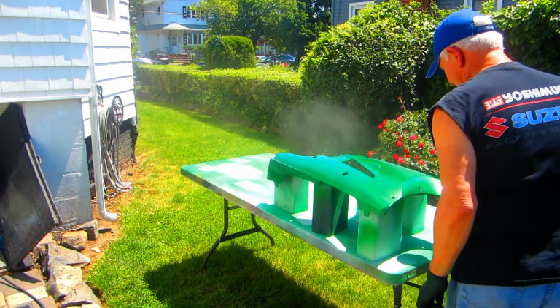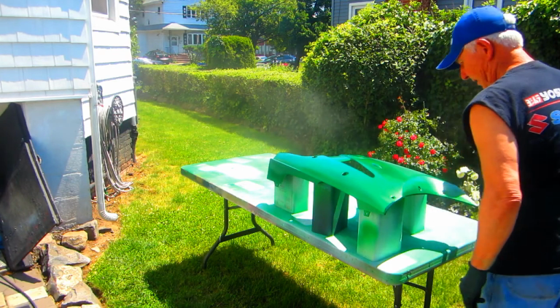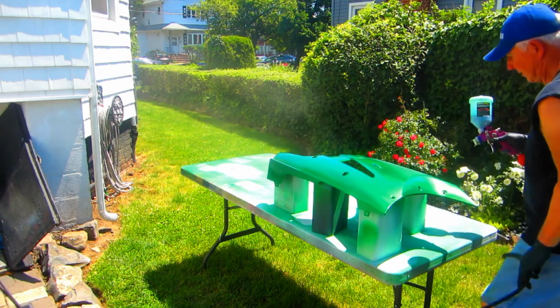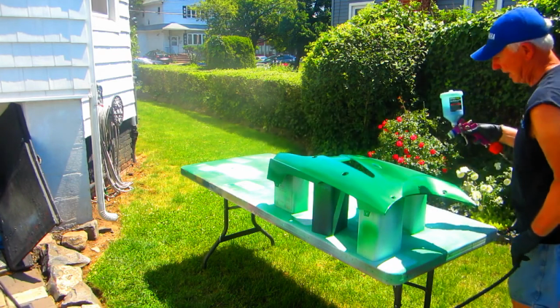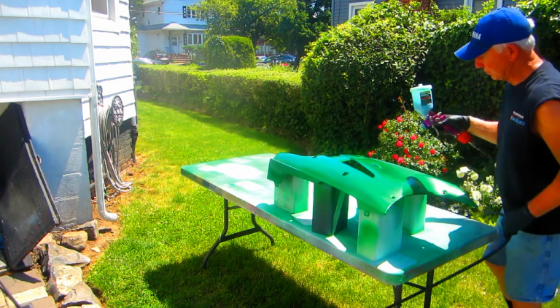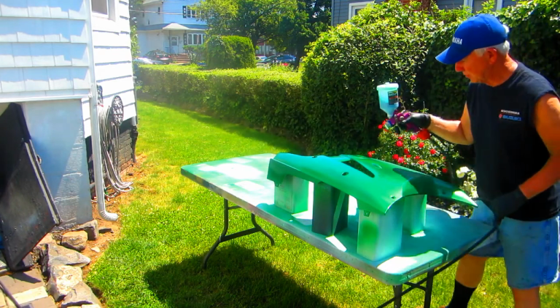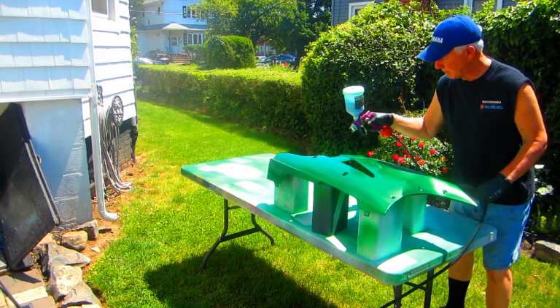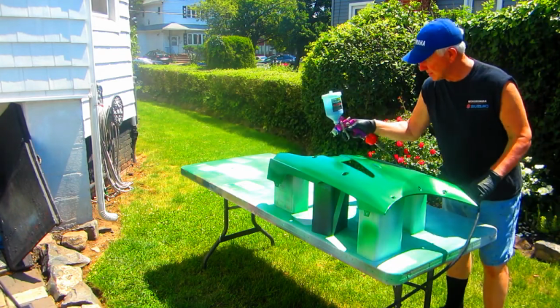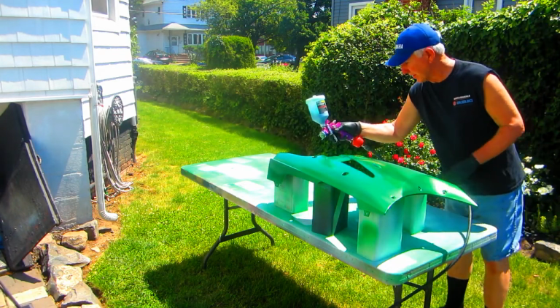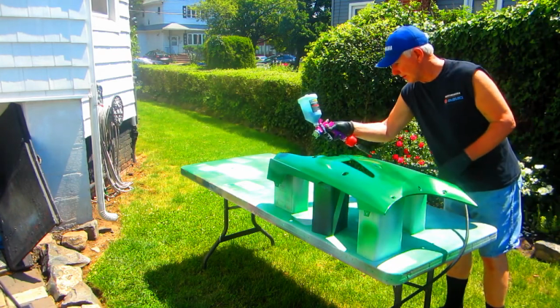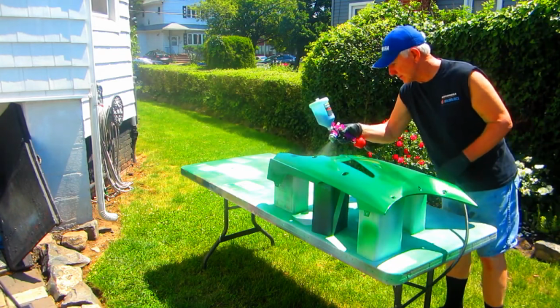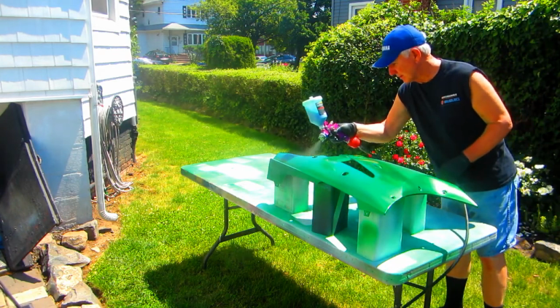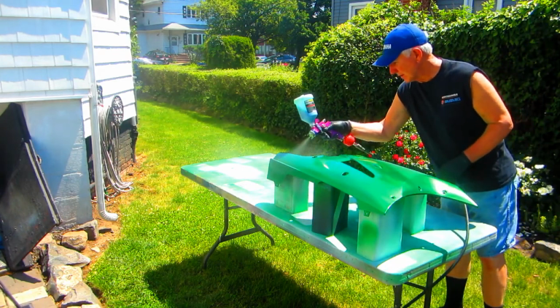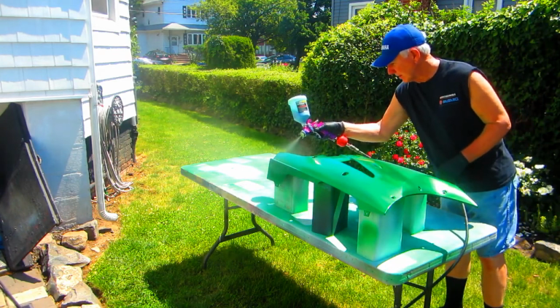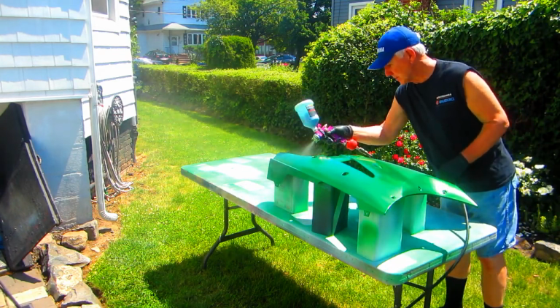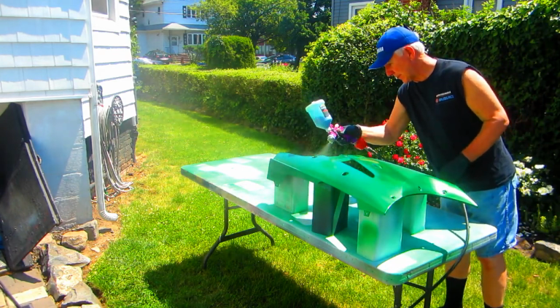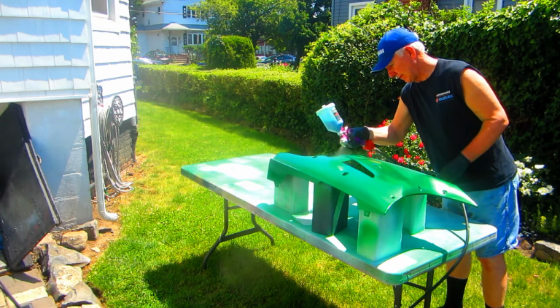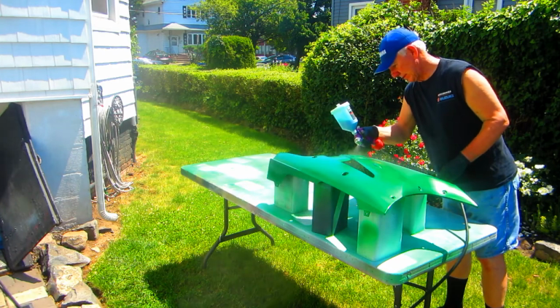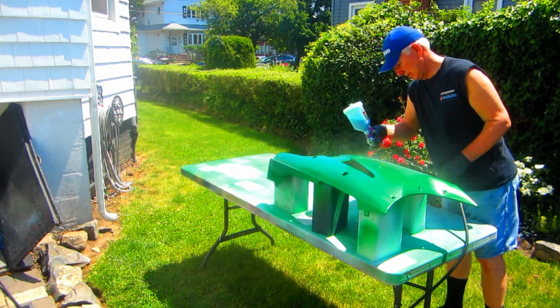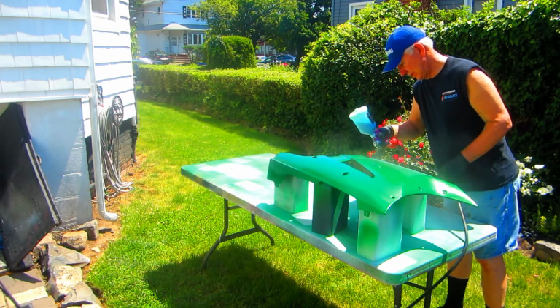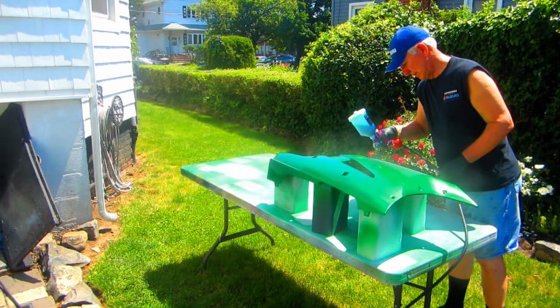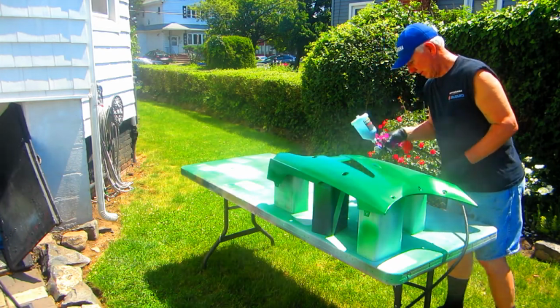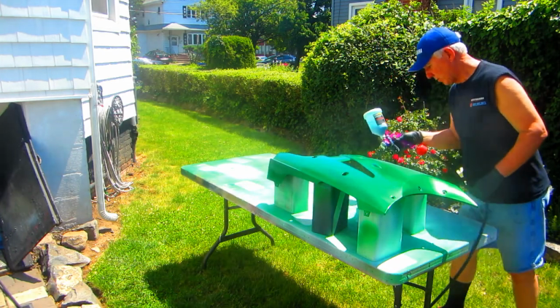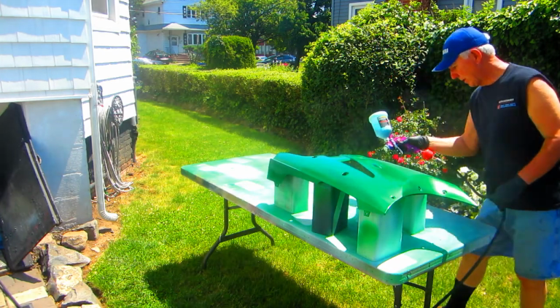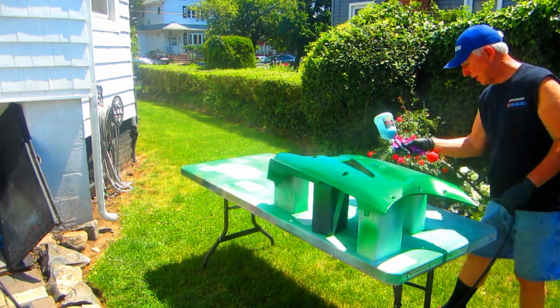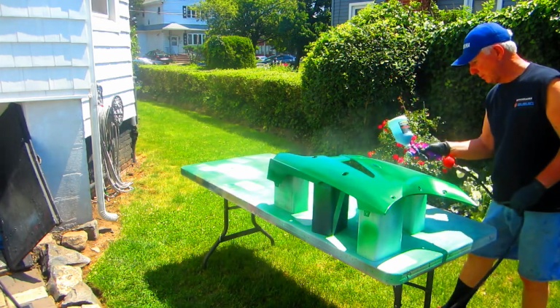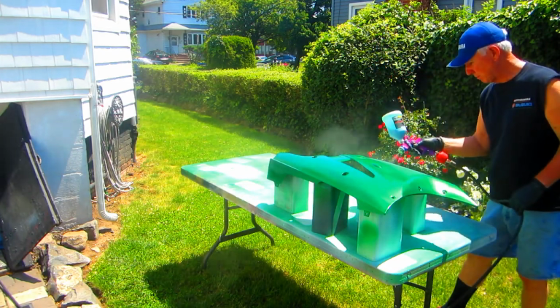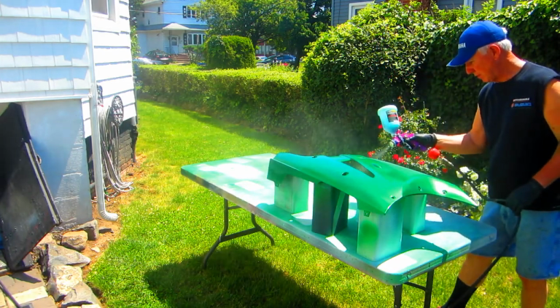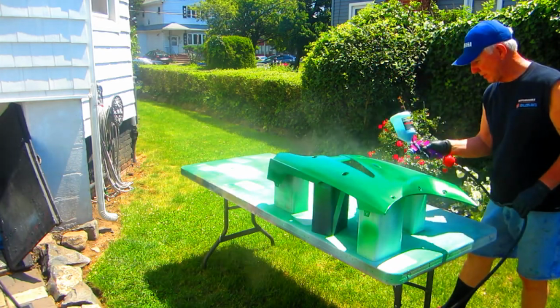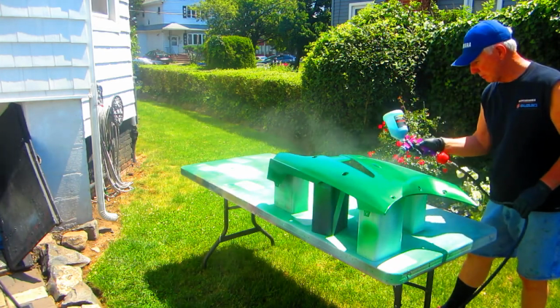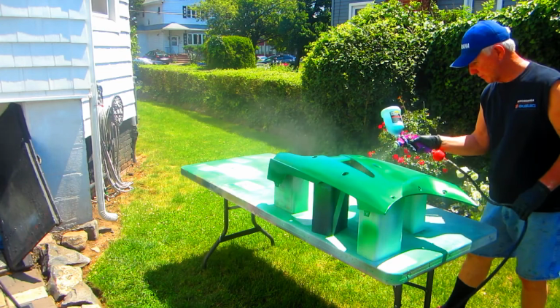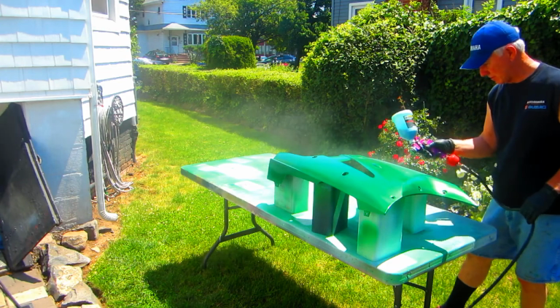It is absolutely beautiful when this has the clear on it — it's spectacular. It's what you would expect when you can pay twenty thousand dollars plus for a motorcycle.